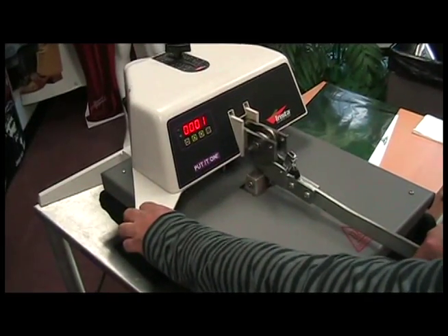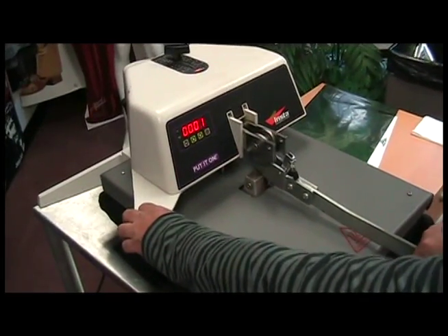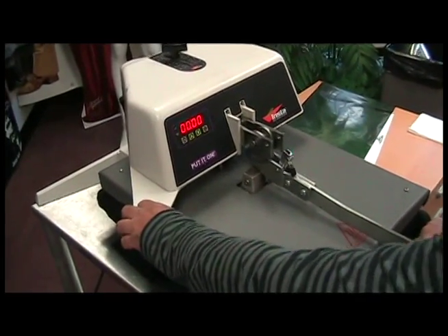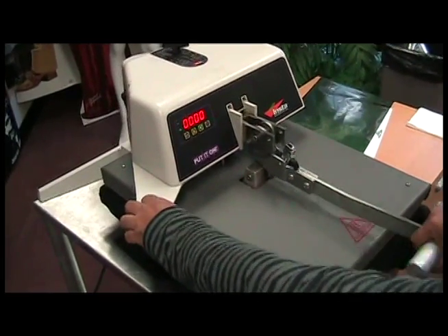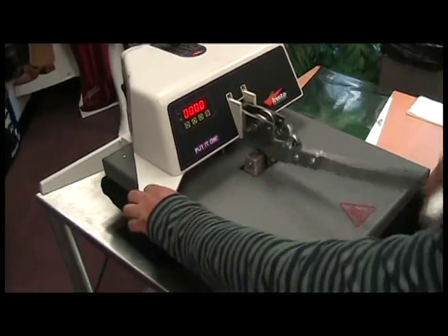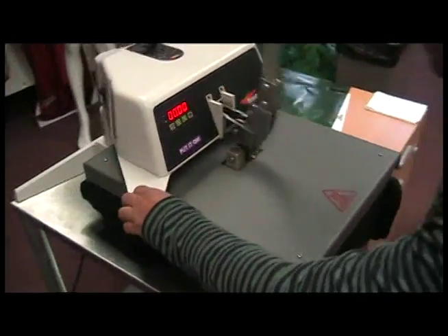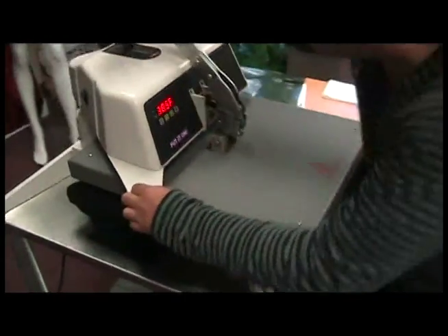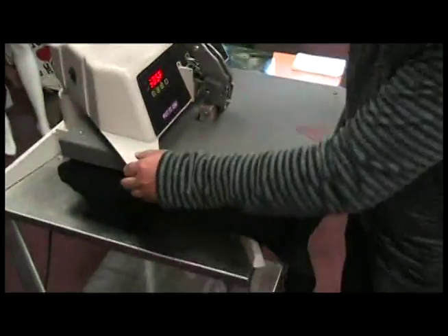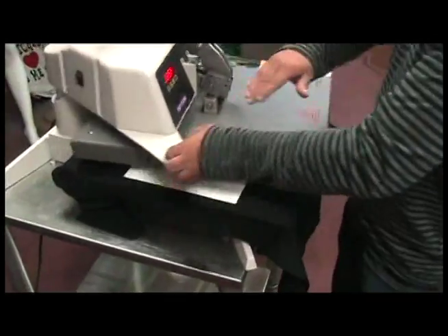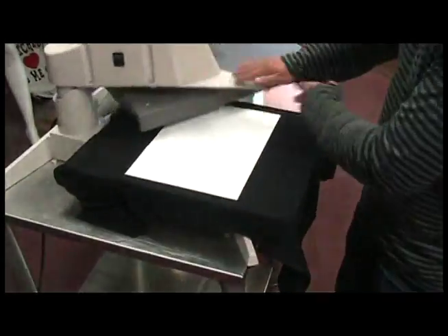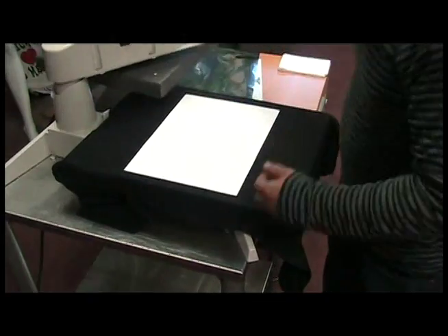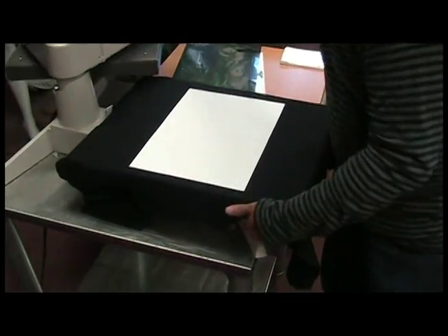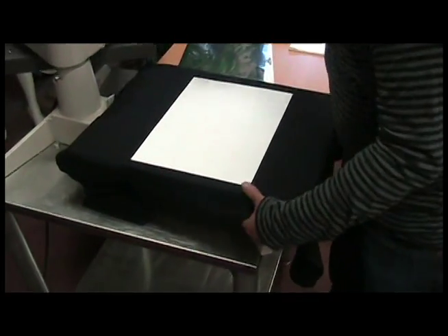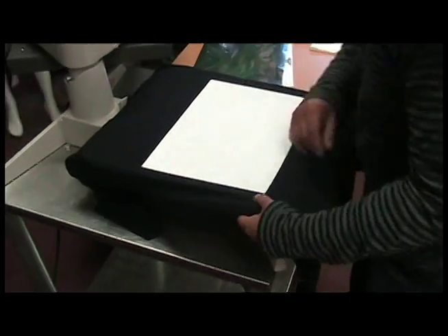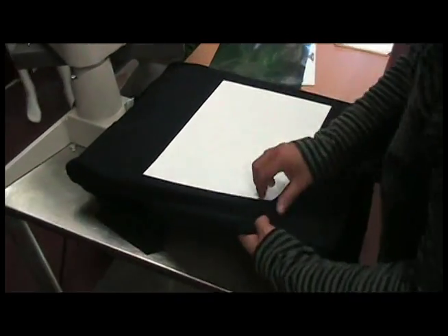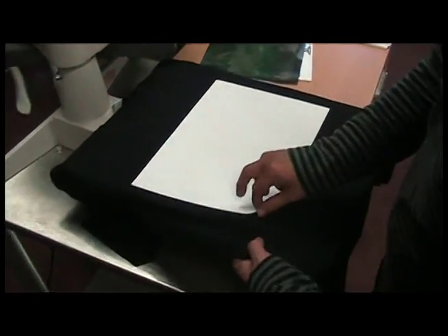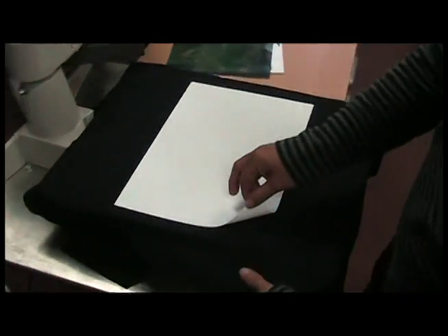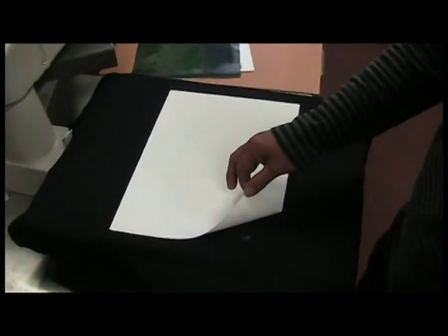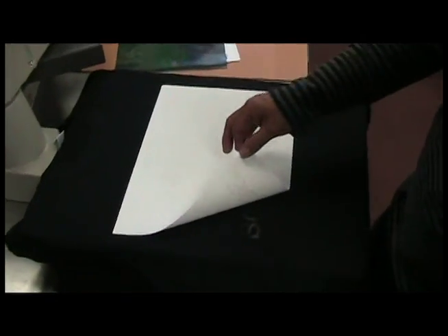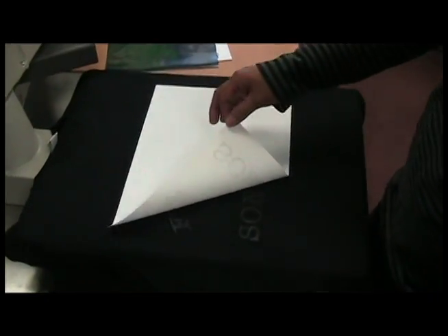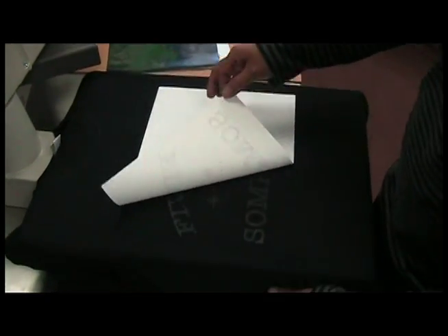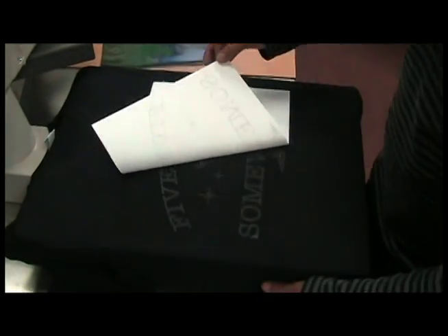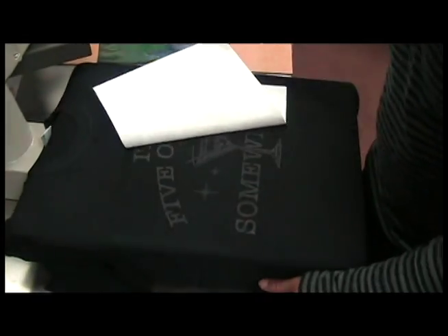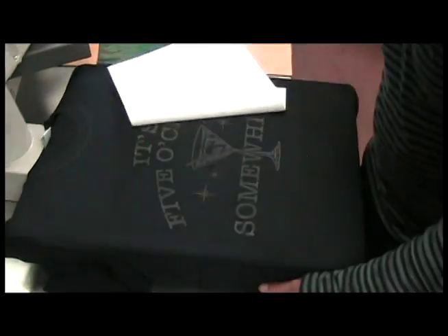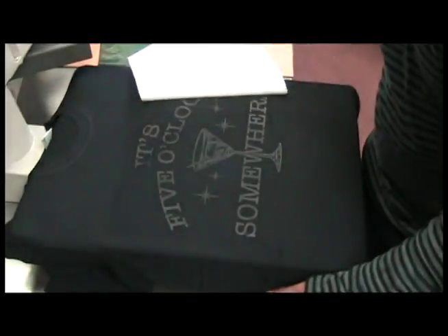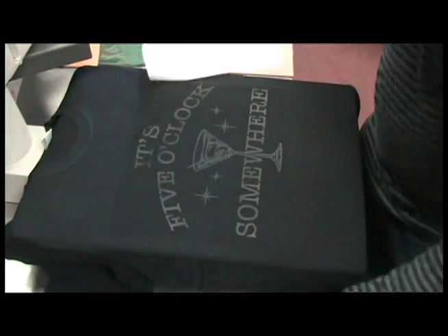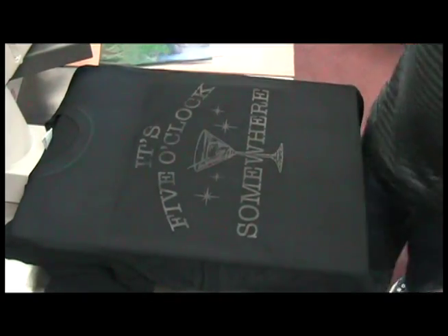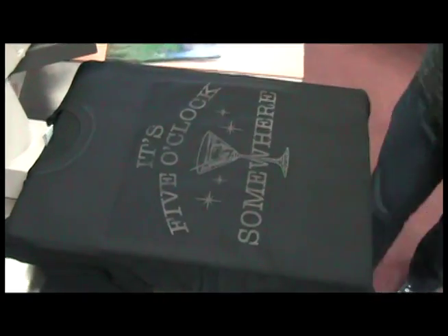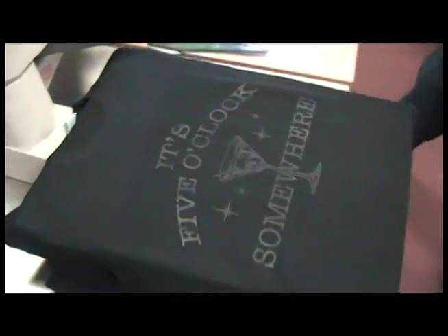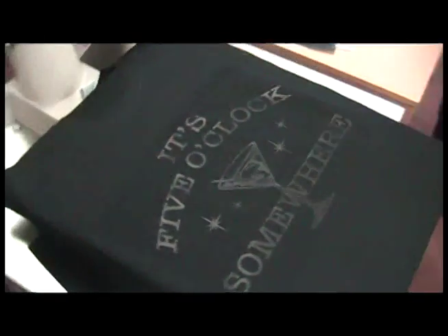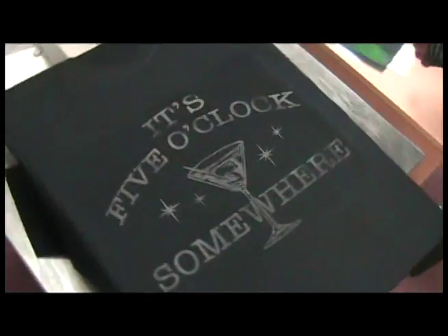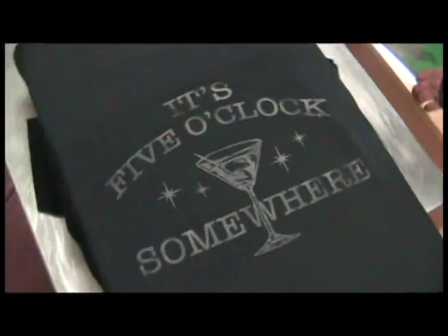Once that is done, open the machine and remove the paper. Now we are ready to place our foil.